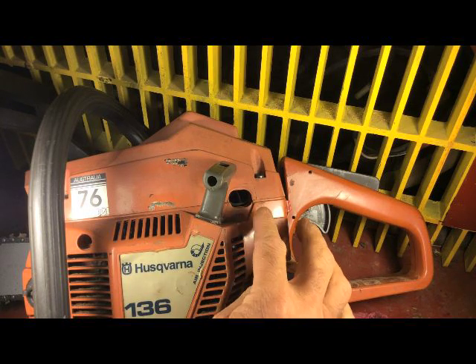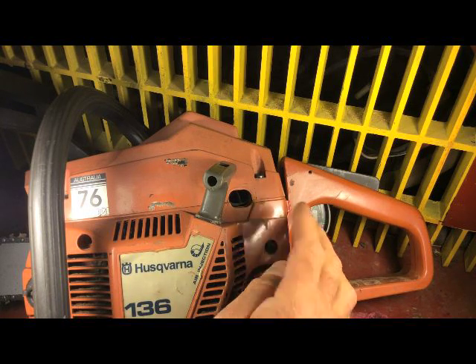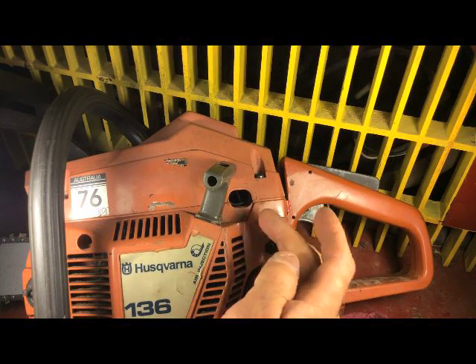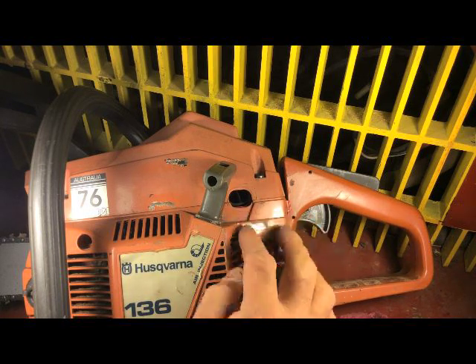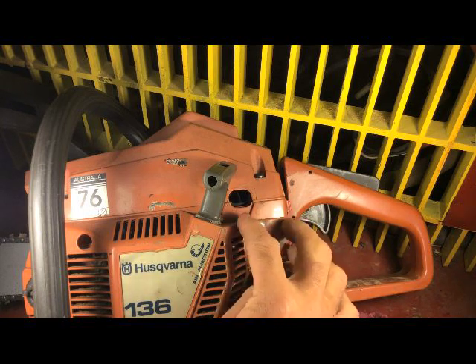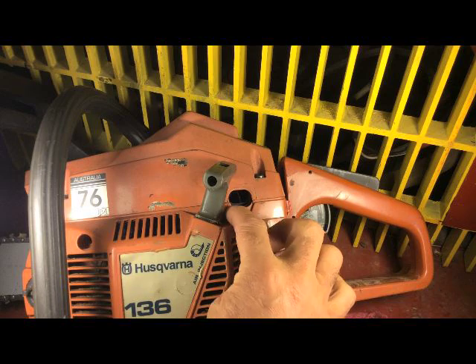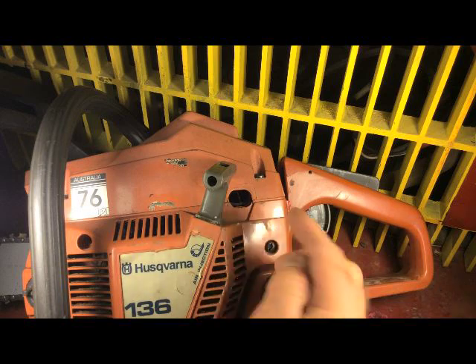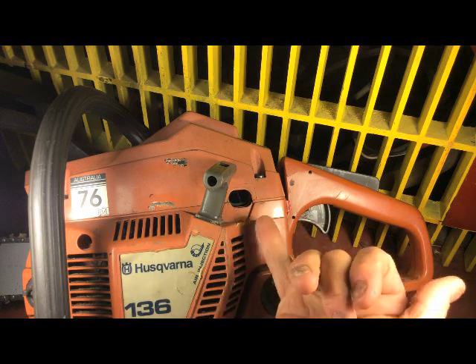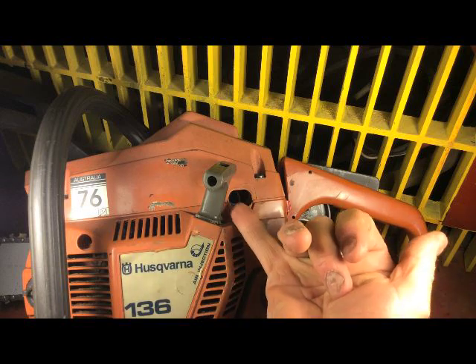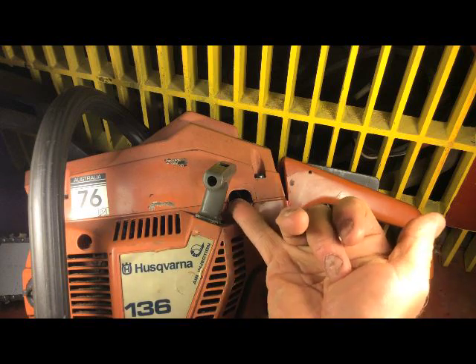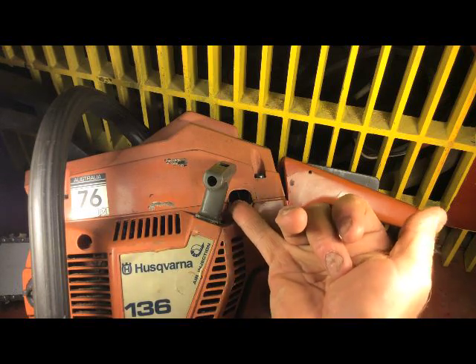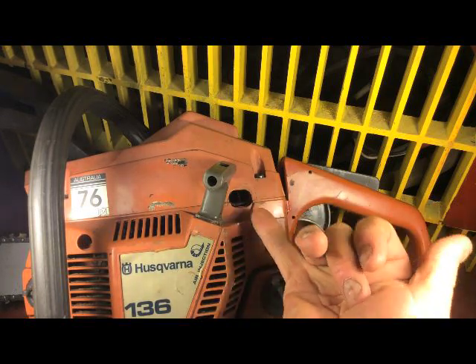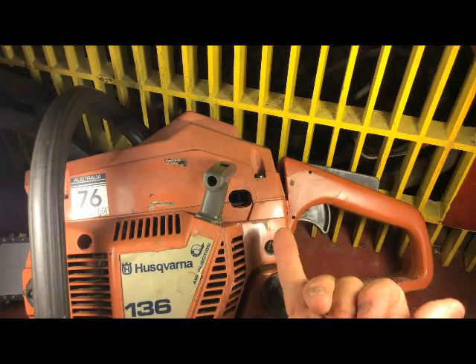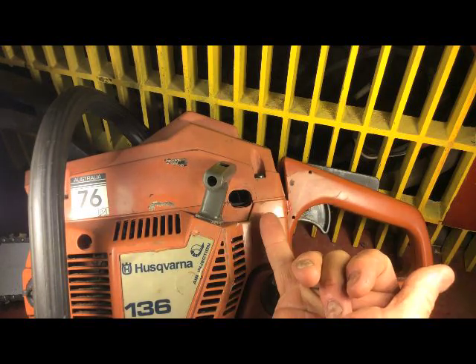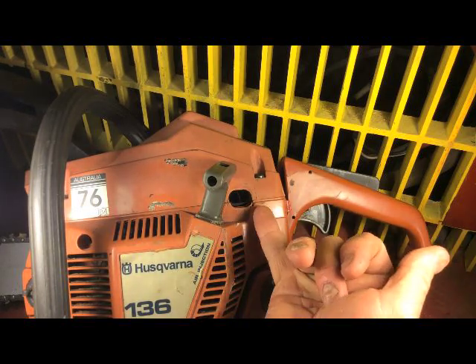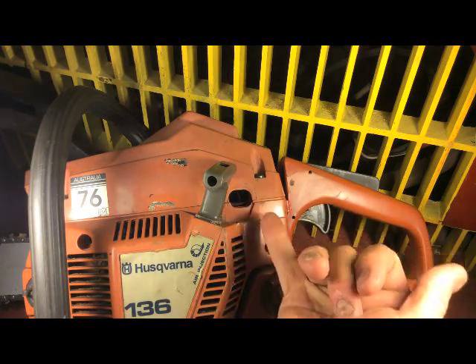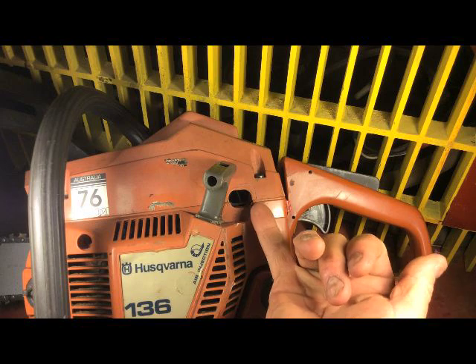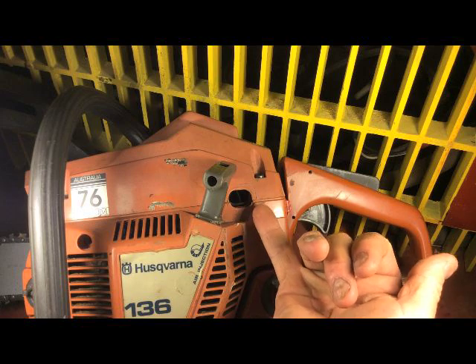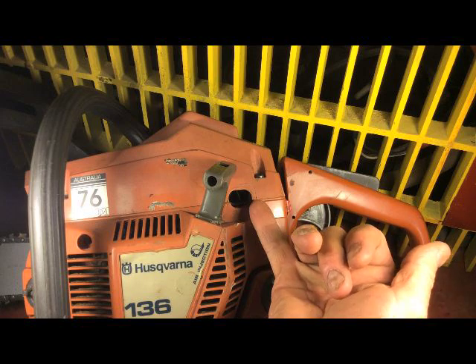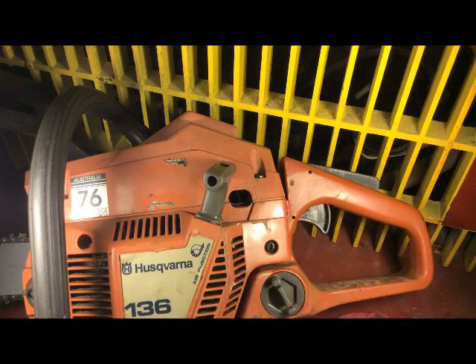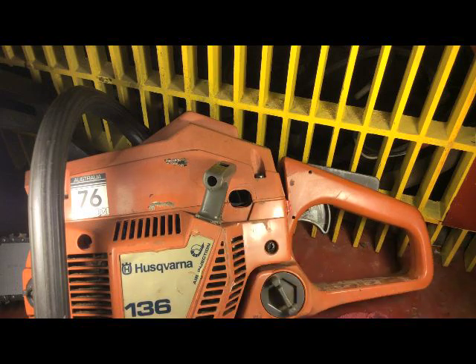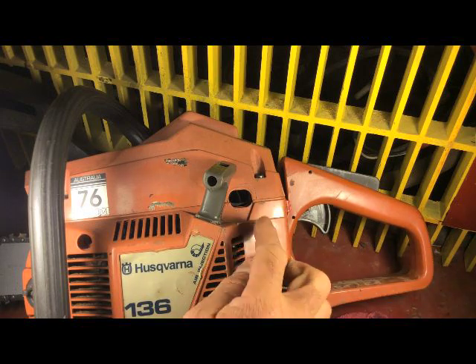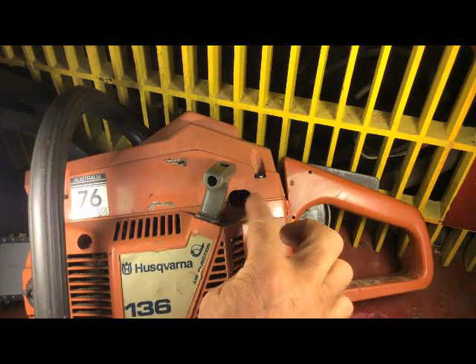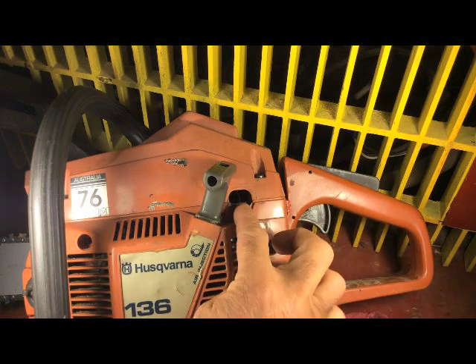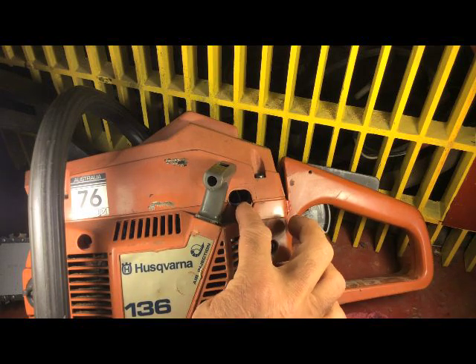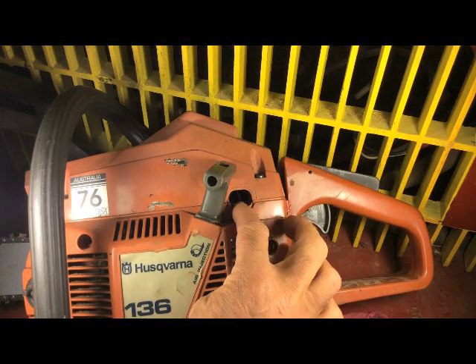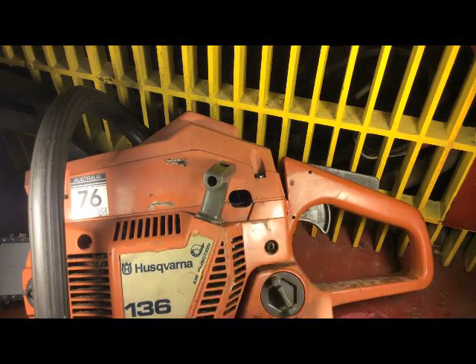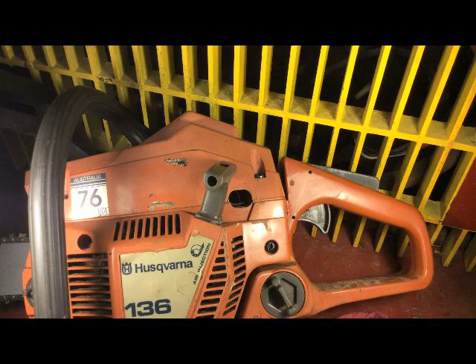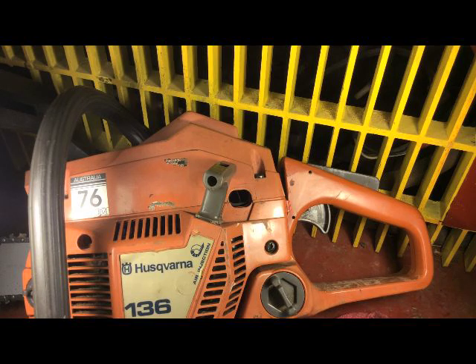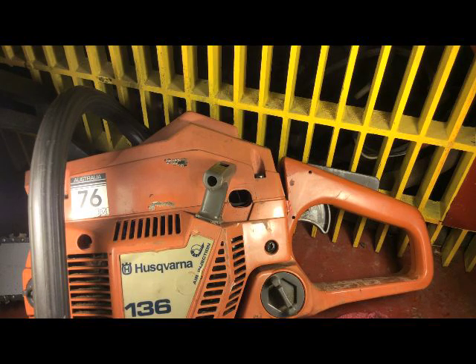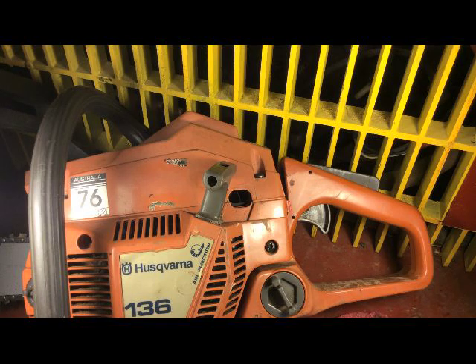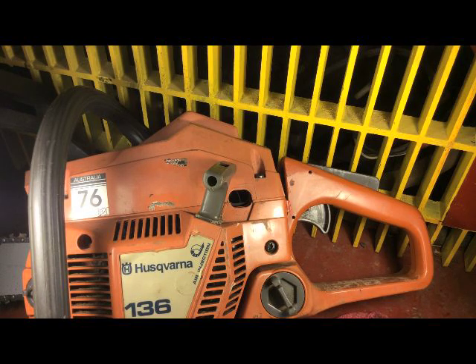I wanted to do some adjustments on the low setting and the idle screw, and while I was at it I did some adjustments on the high as well. But you needed a special tool to do this, and I found out a really cool way of doing it.